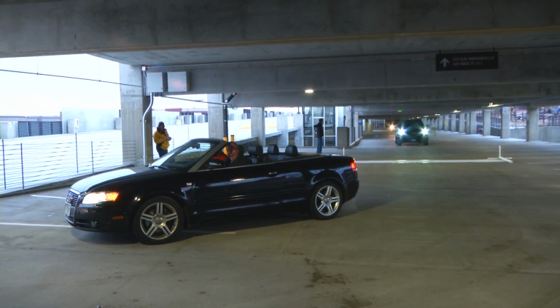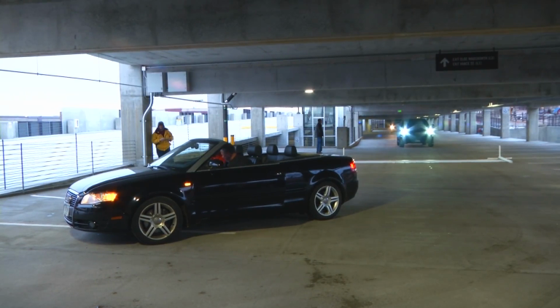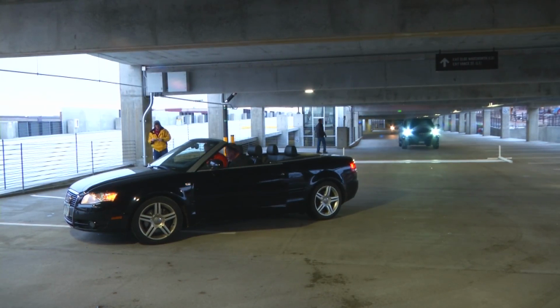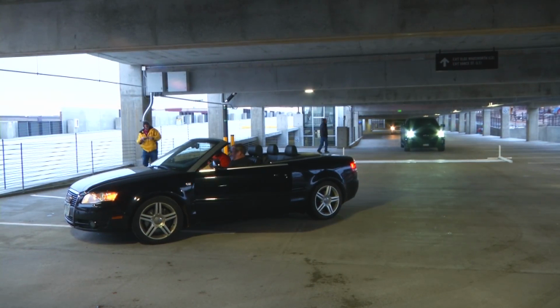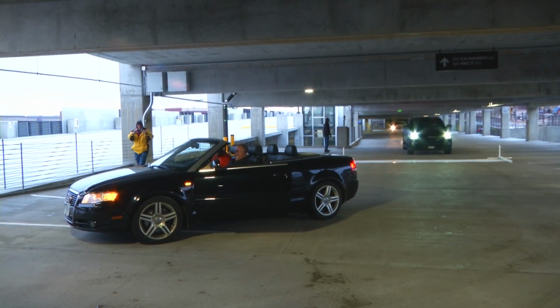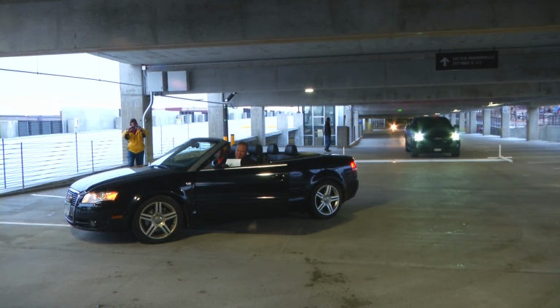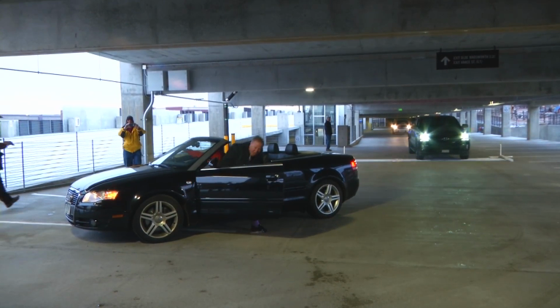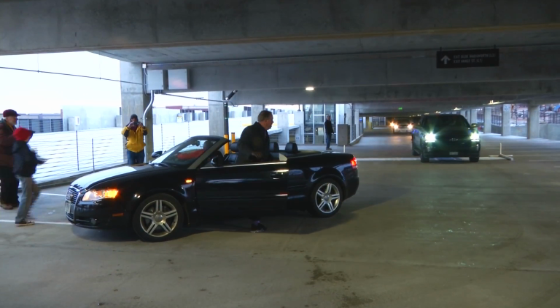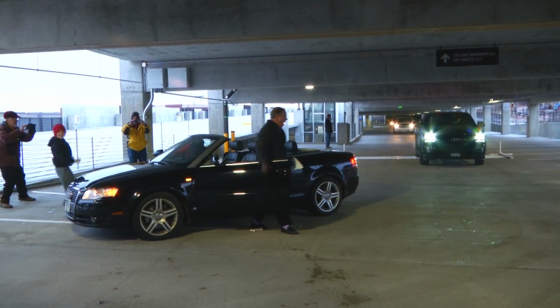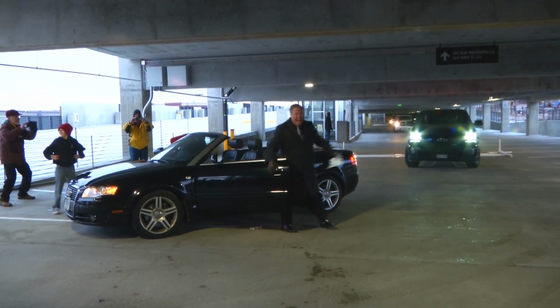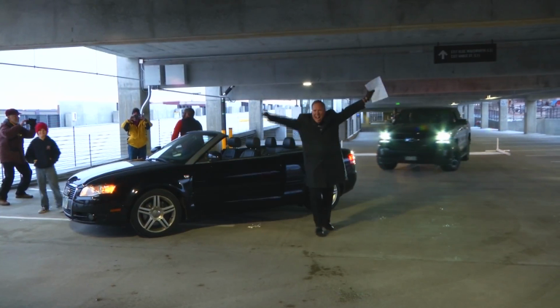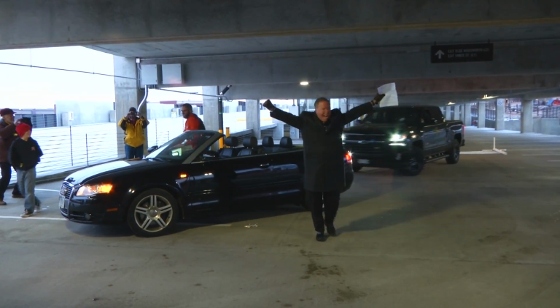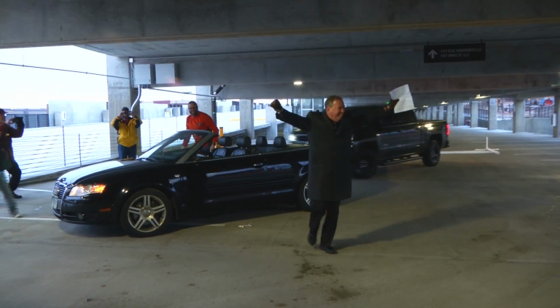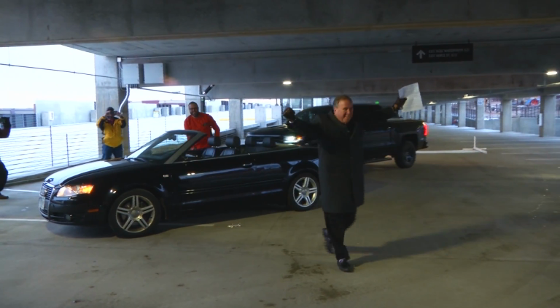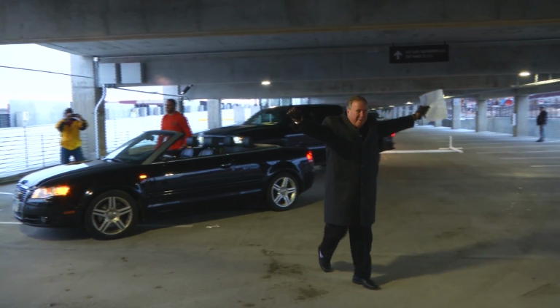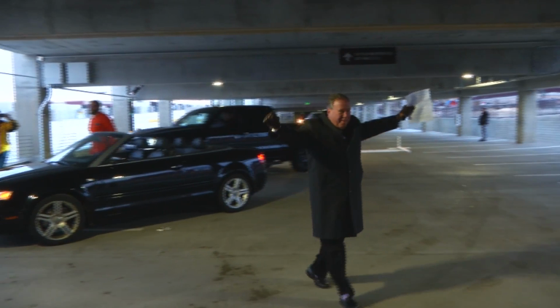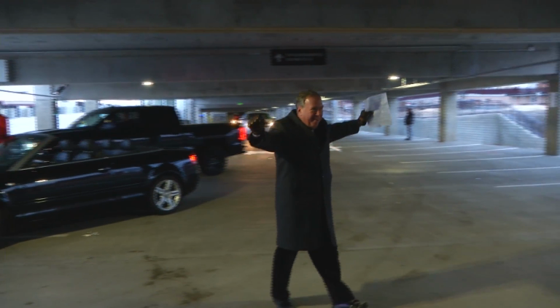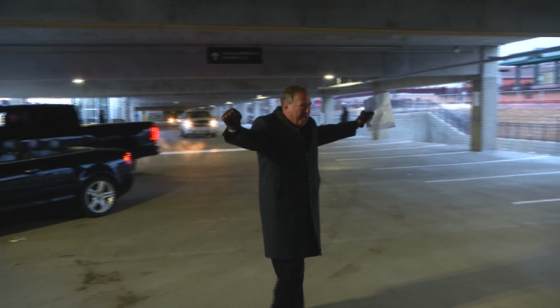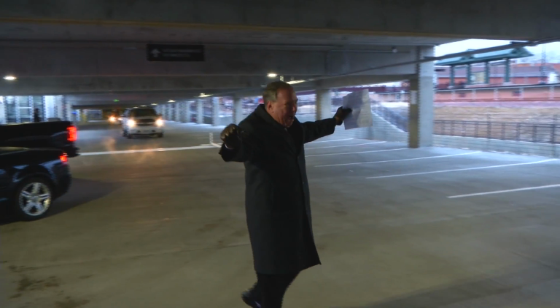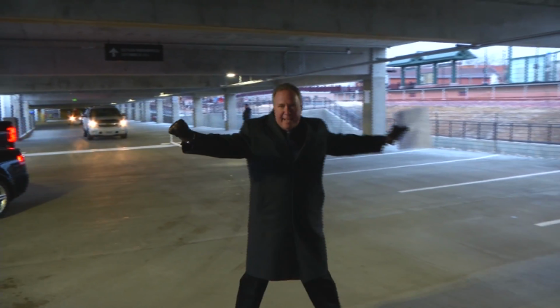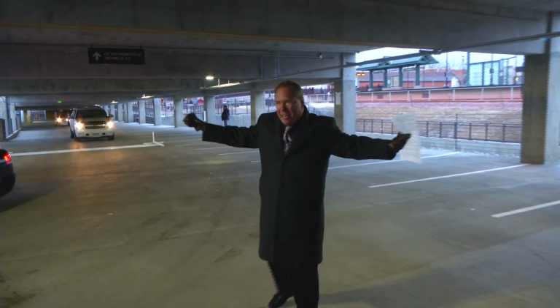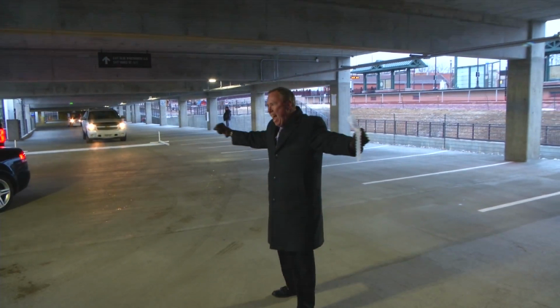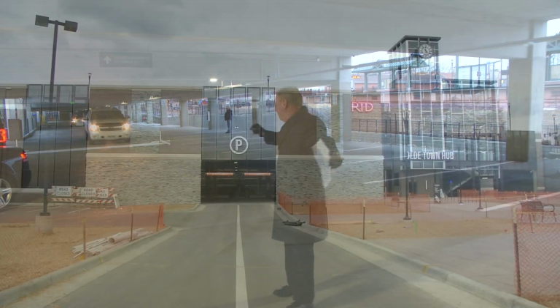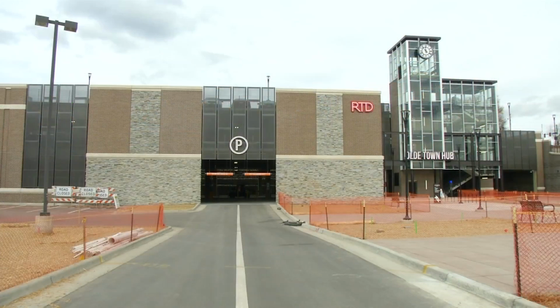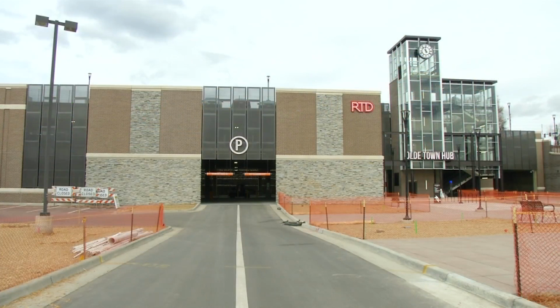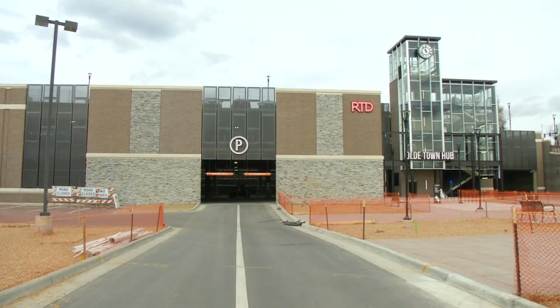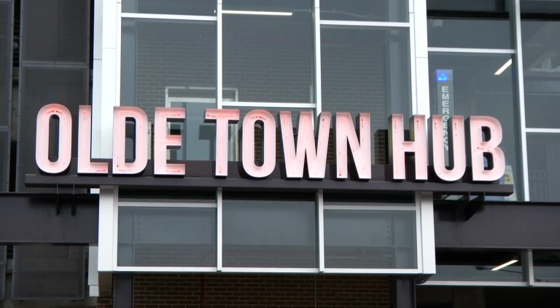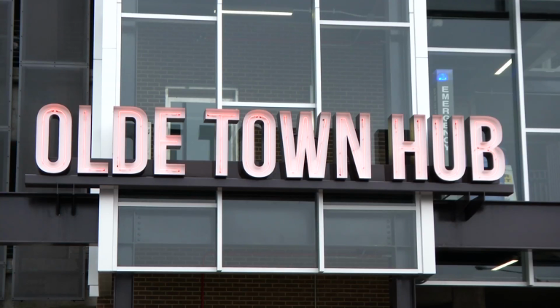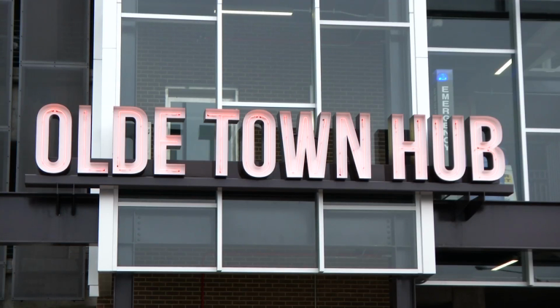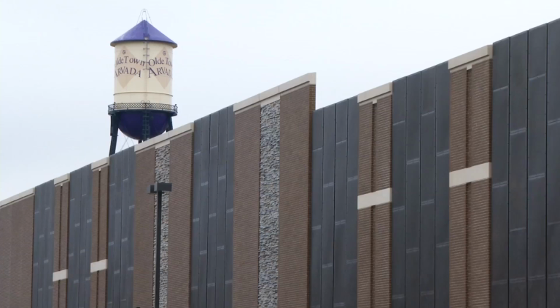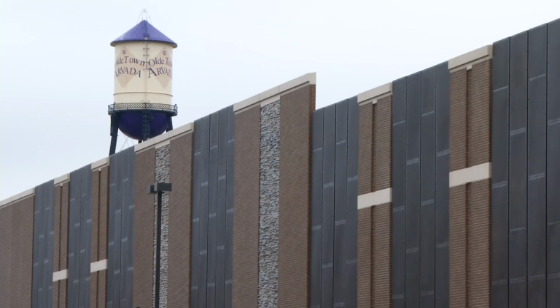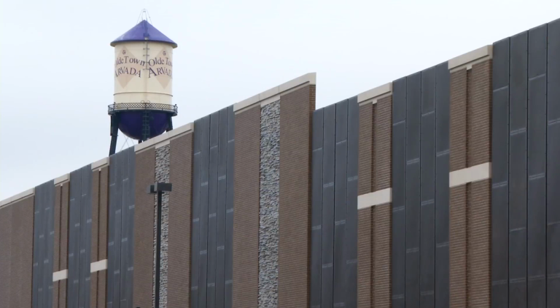Now that's how you make an entrance. It's the first car to park in the new transit hub. There are 600 spaces now open in Old Town, Arvada.